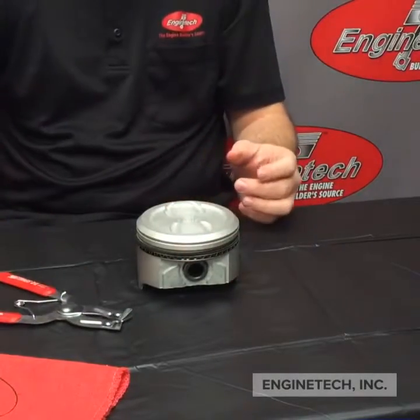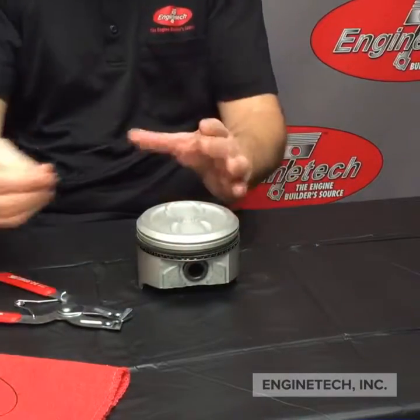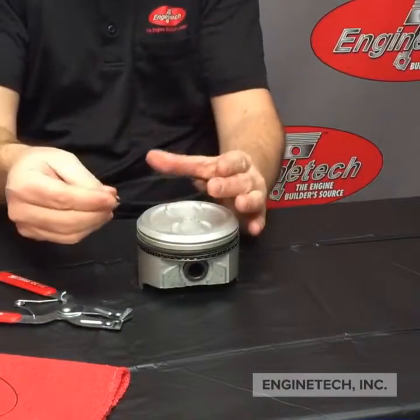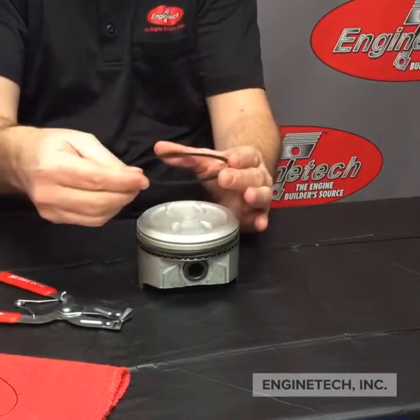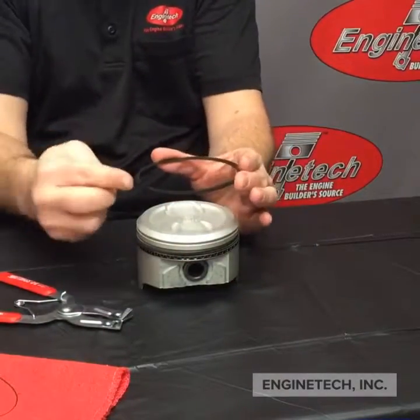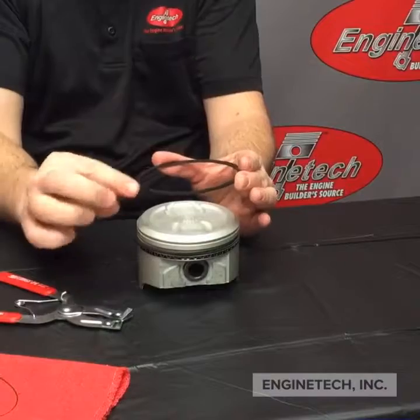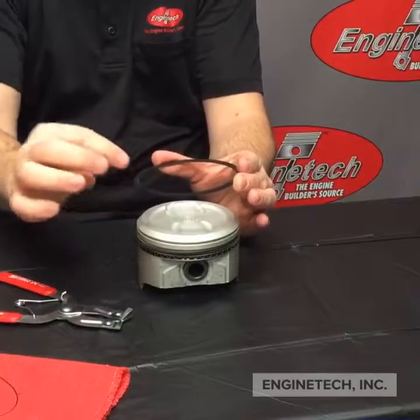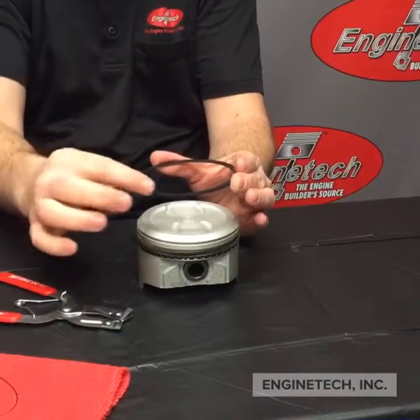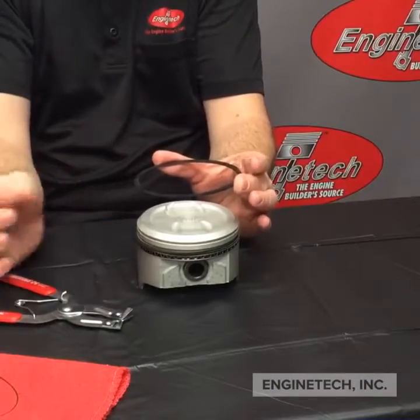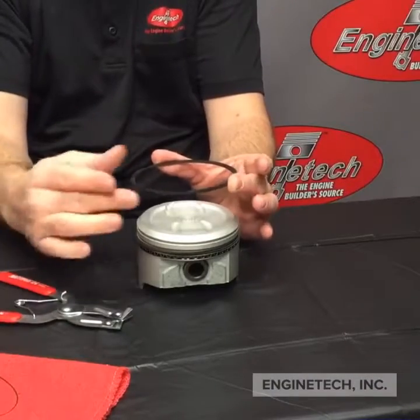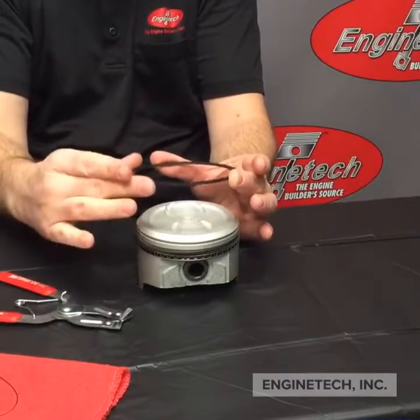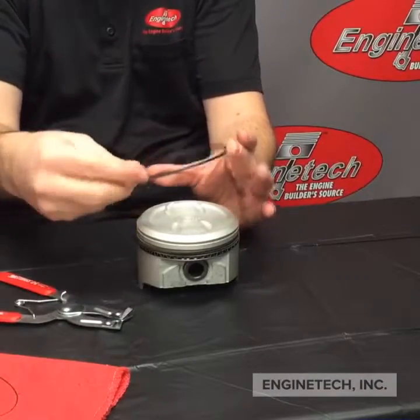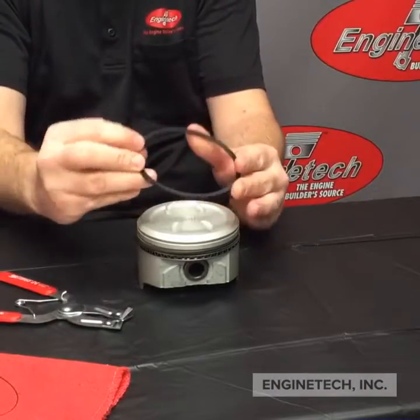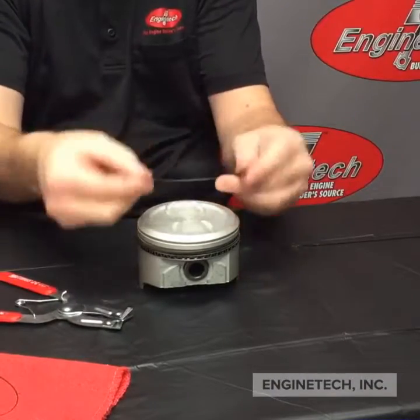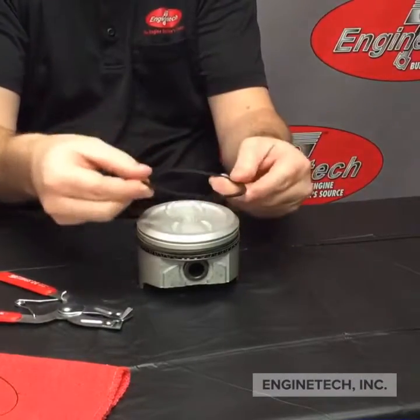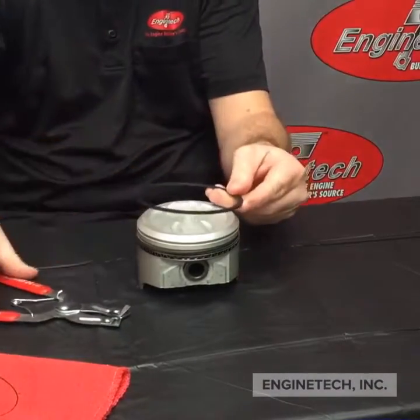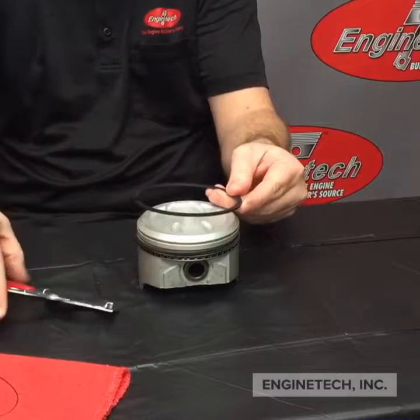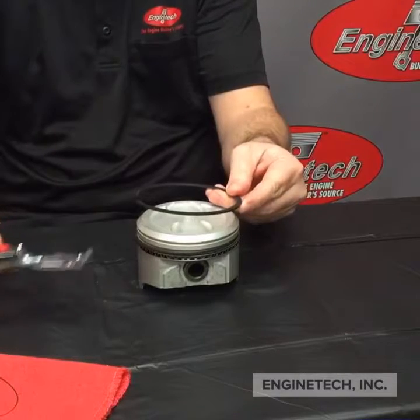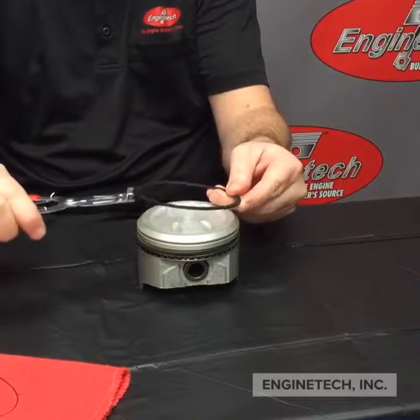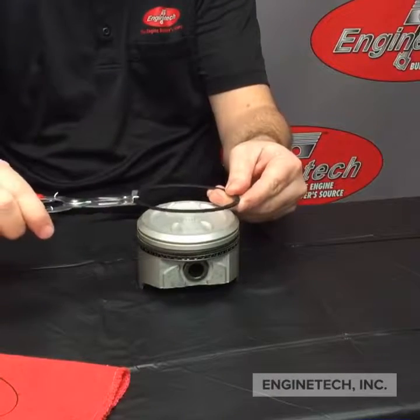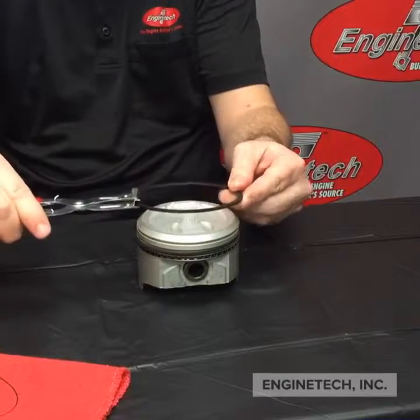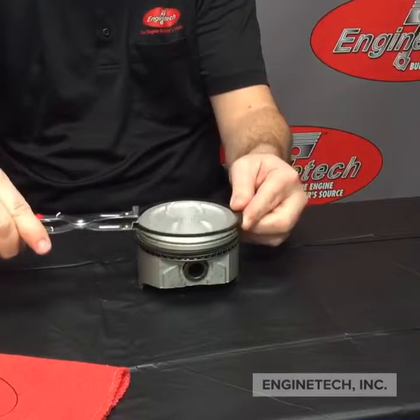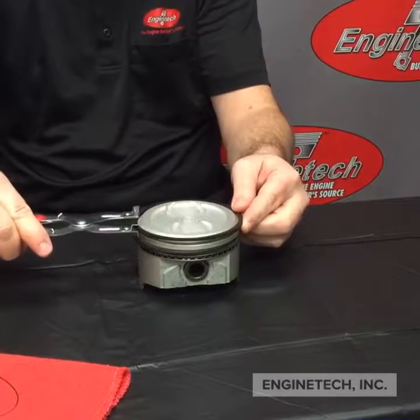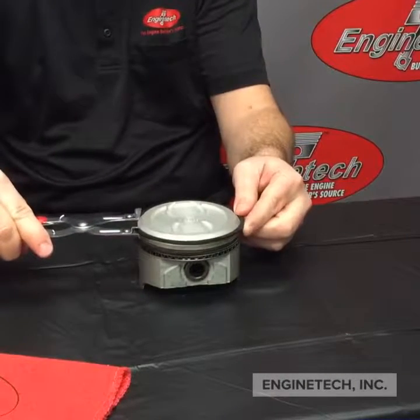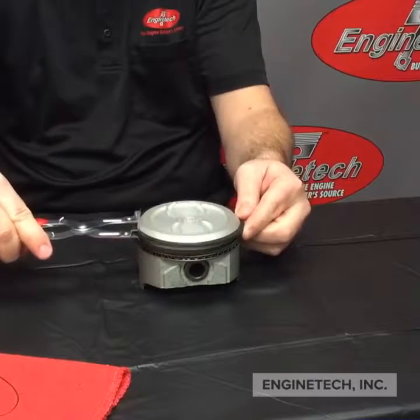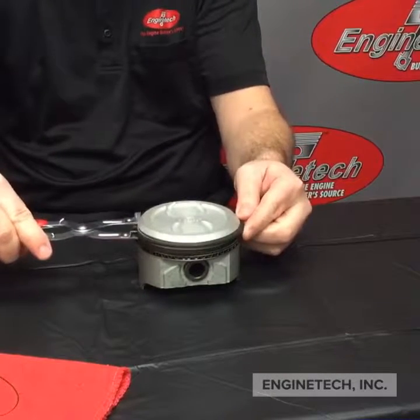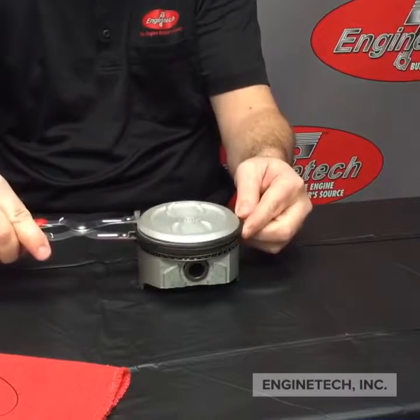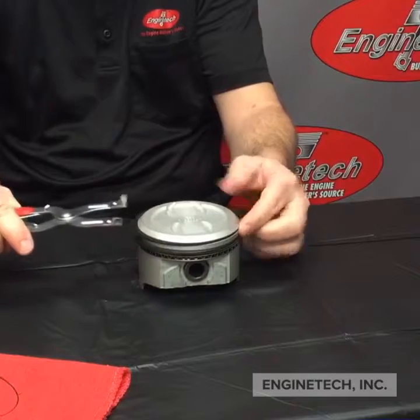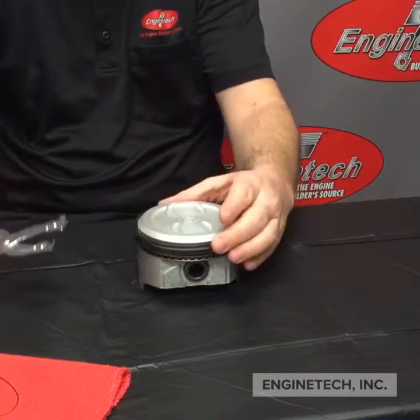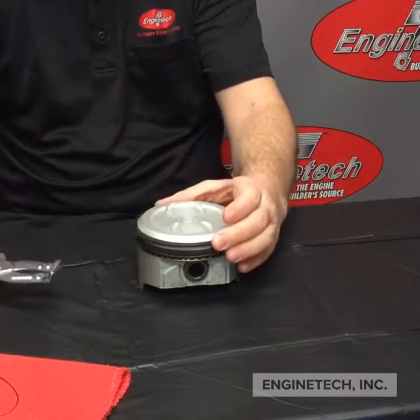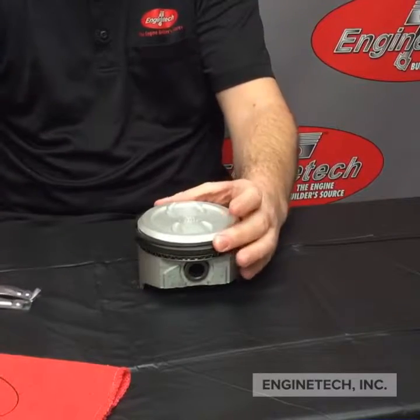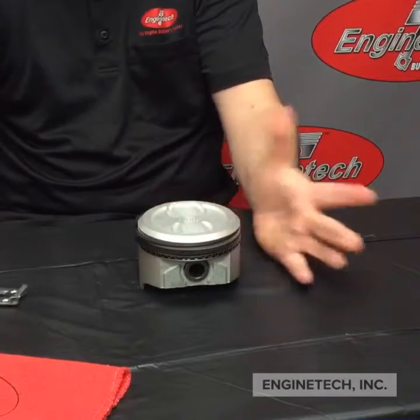Same thing with your top ring. This is a square cut — it doesn't have a dot or bevels or anything, so it can go either way; it doesn't matter which way you do it. Again, you're just going to open it up enough to go into the groove without scratching the head of the piston, and there you go.